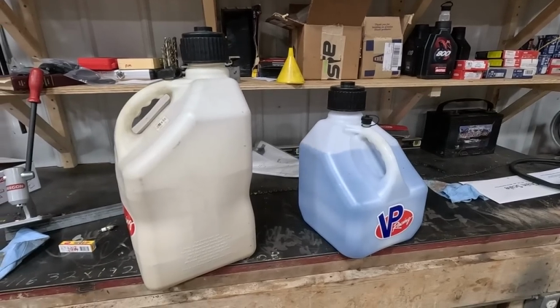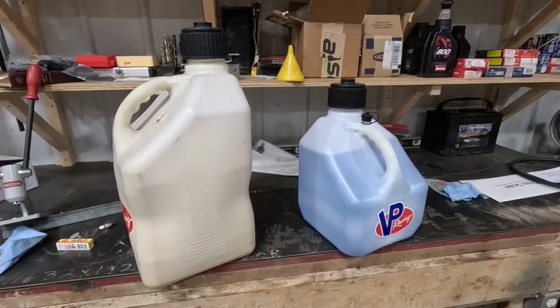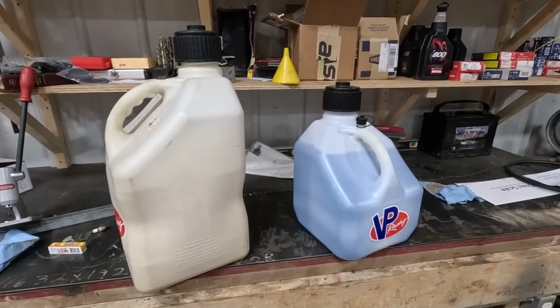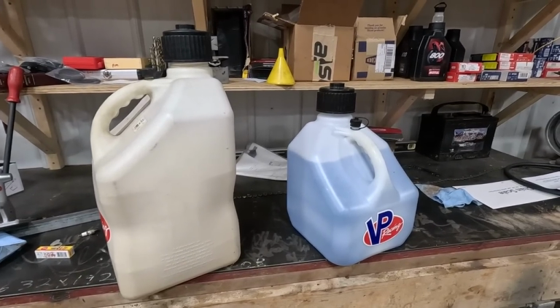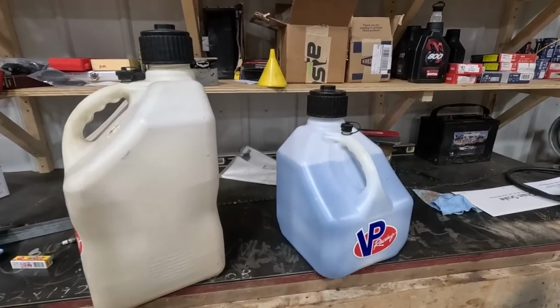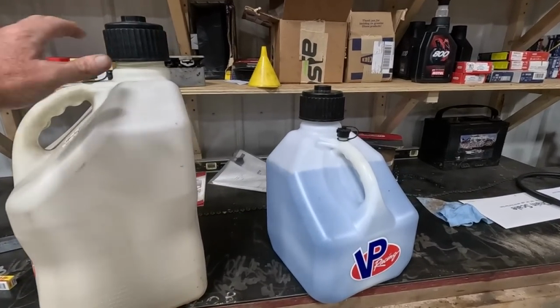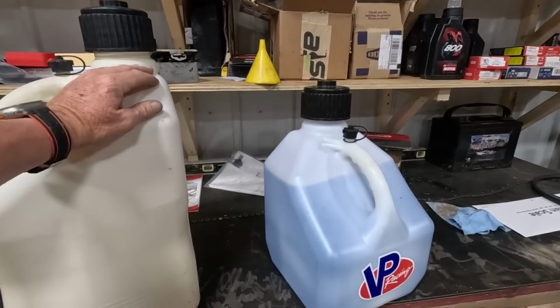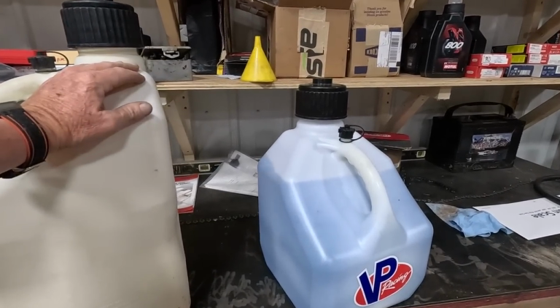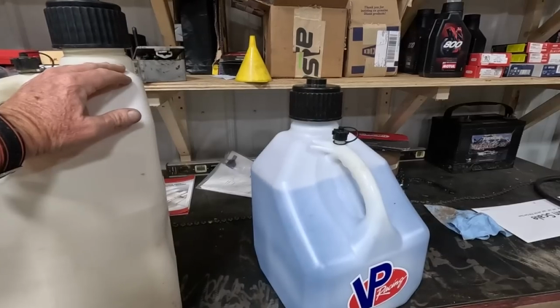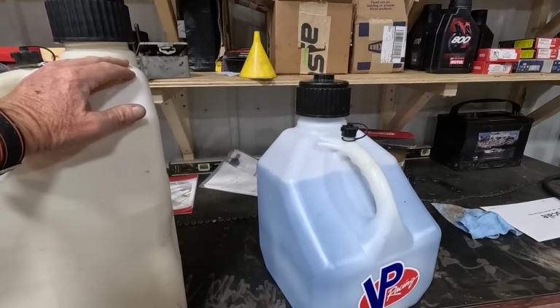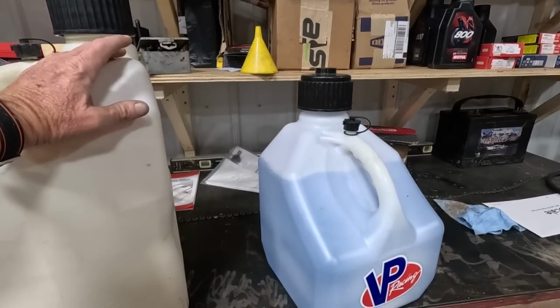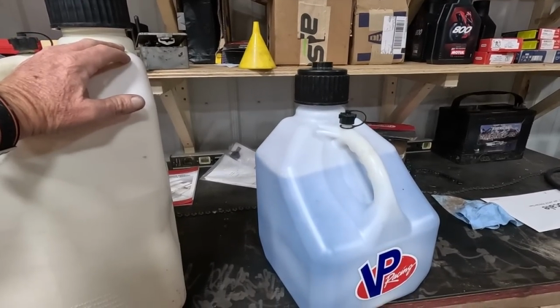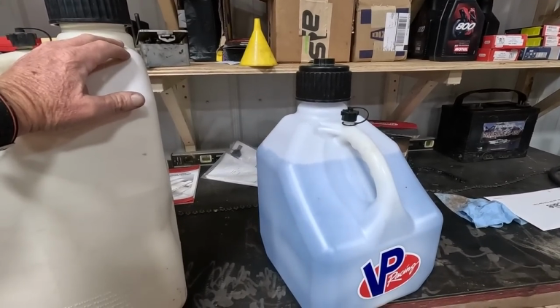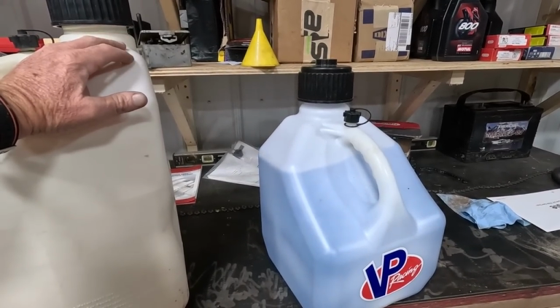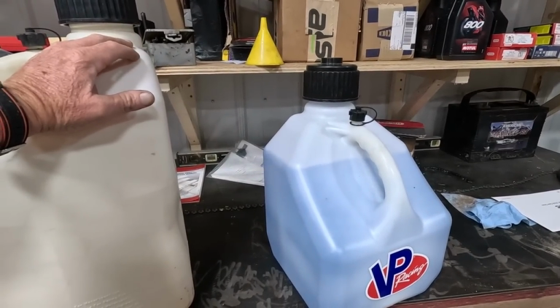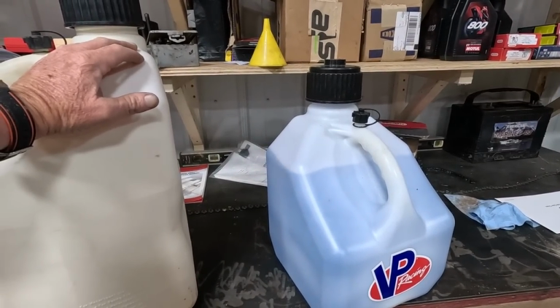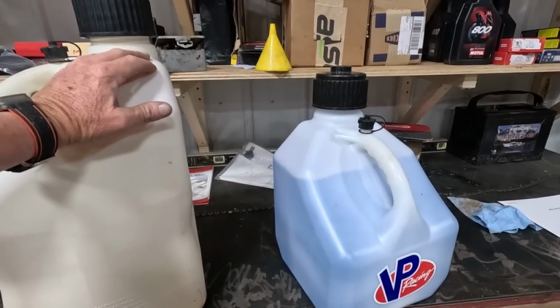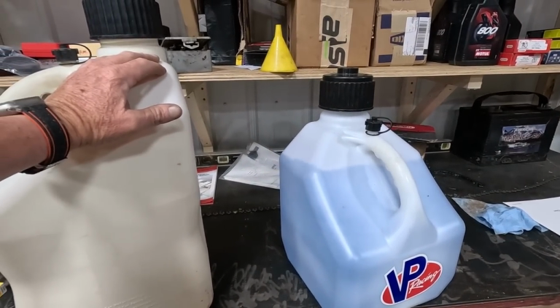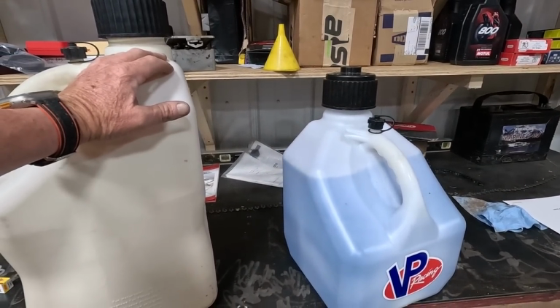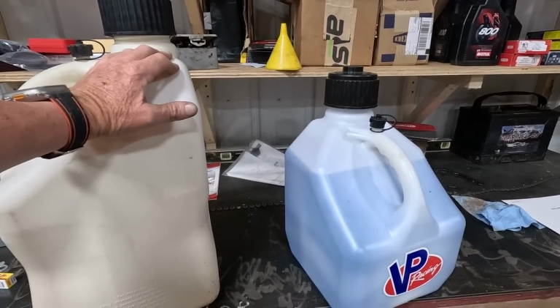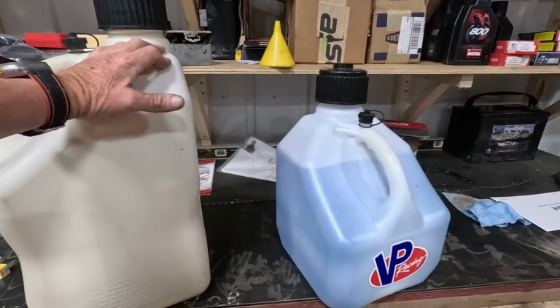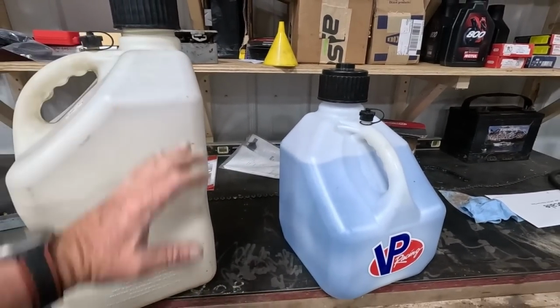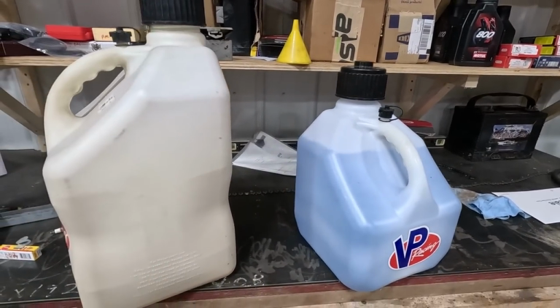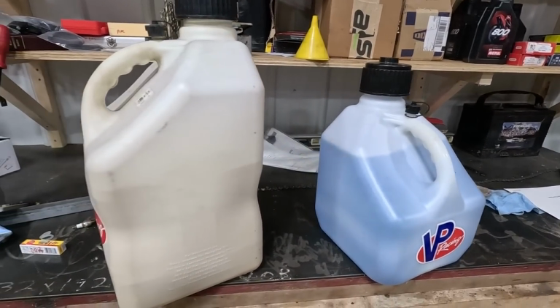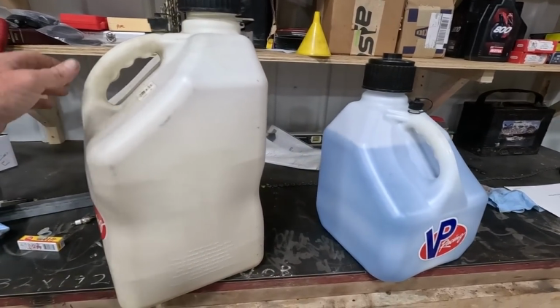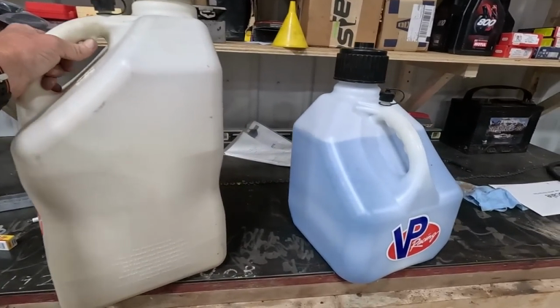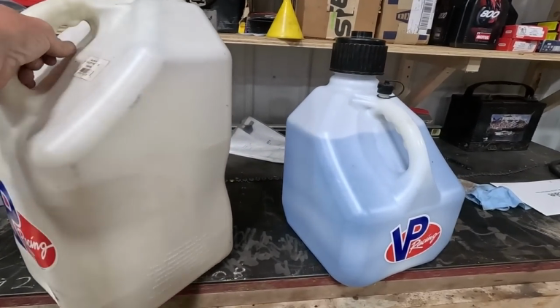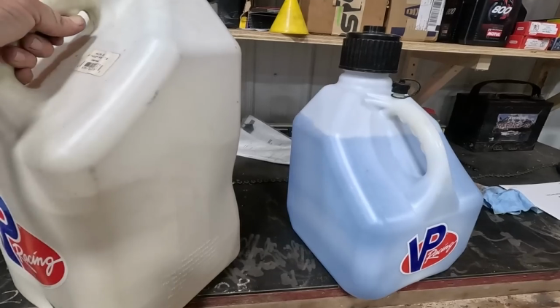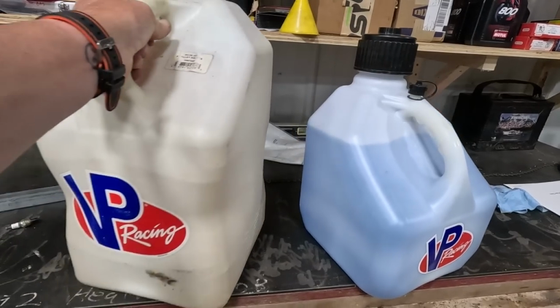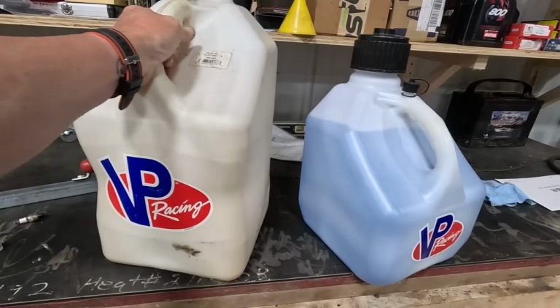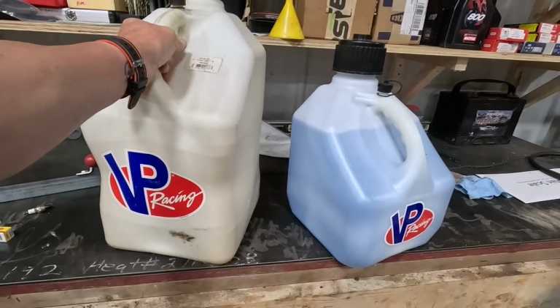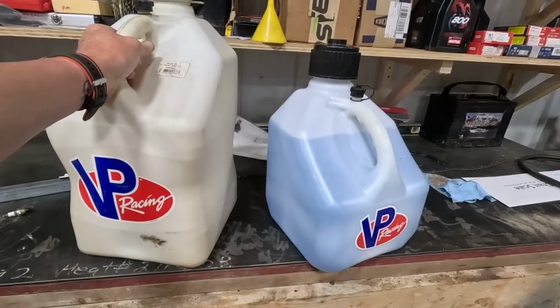Here's a gas video that a lot of people have been asking for, wanting to see me do — know what I use, how I do it, all those different things.